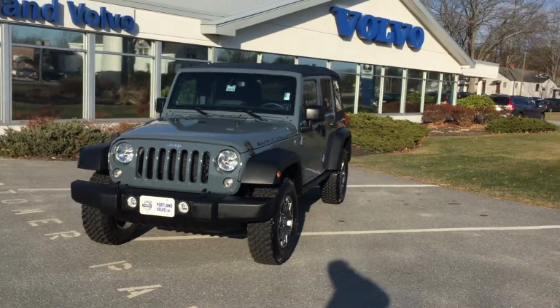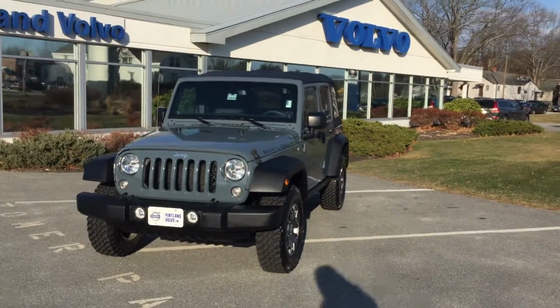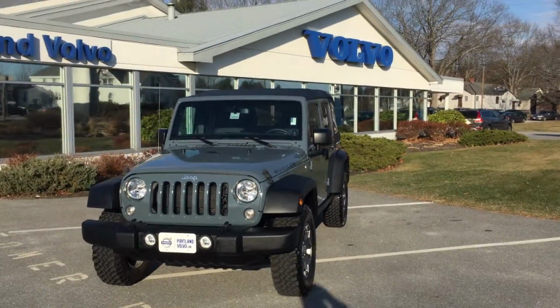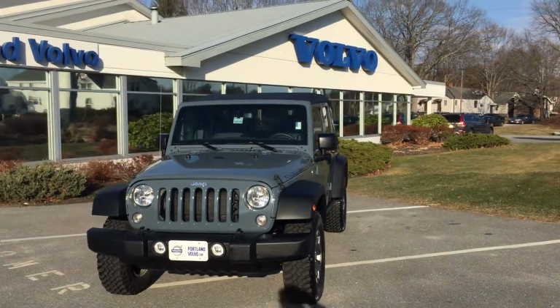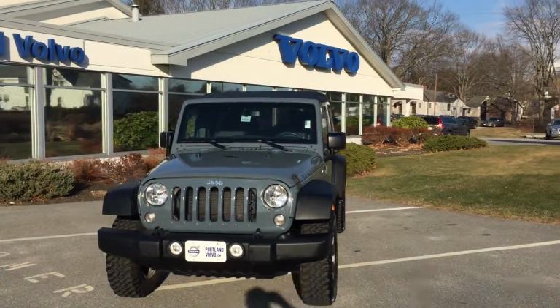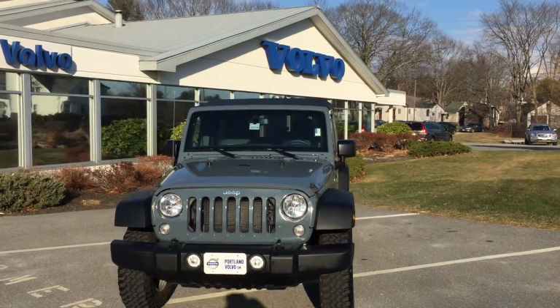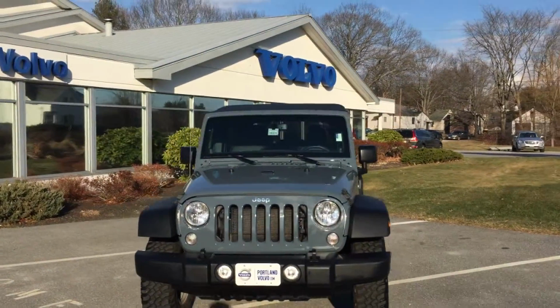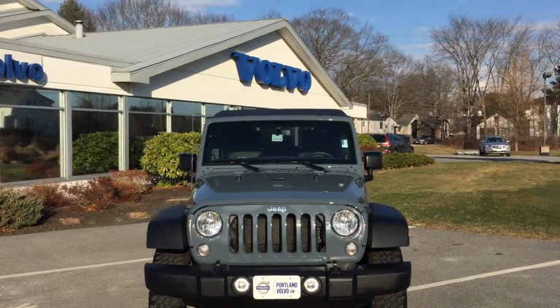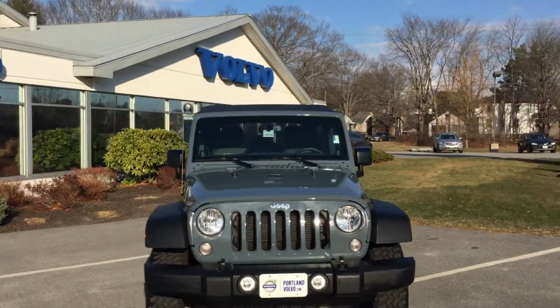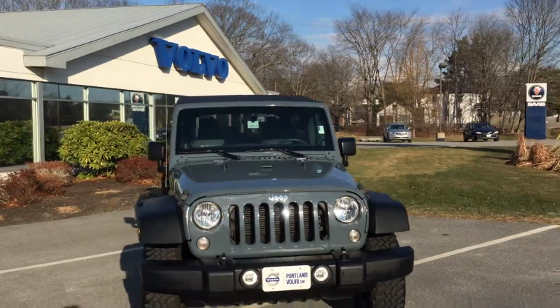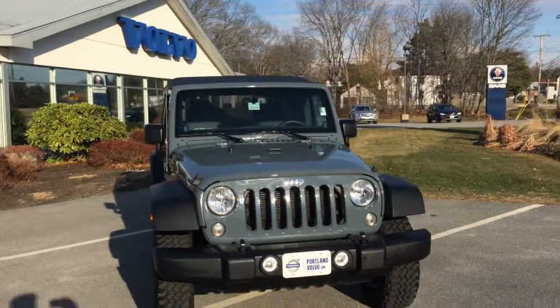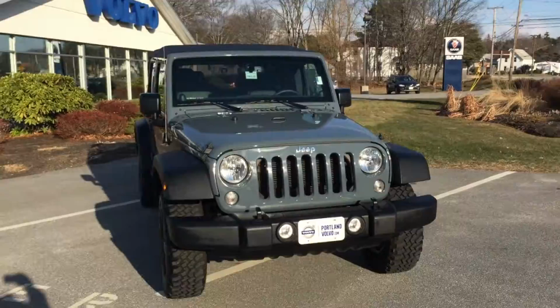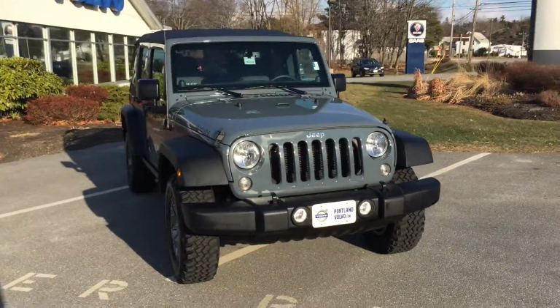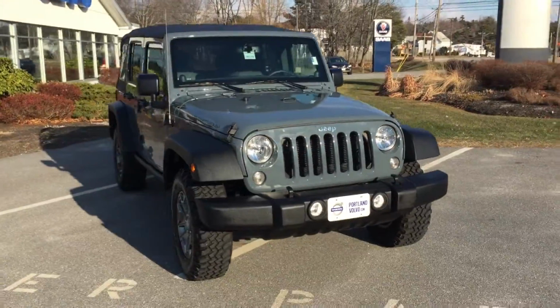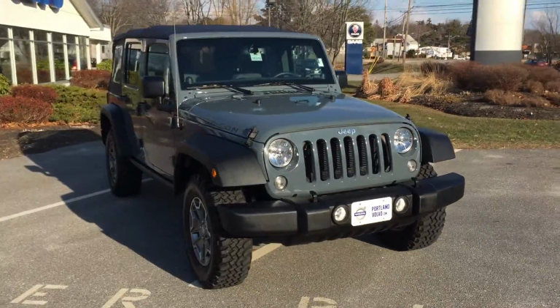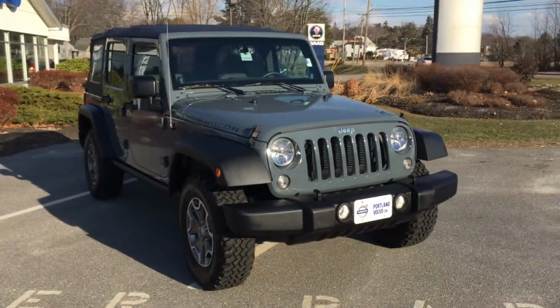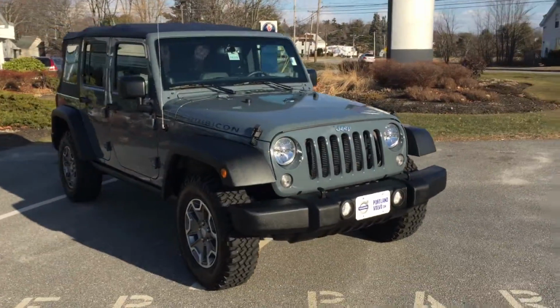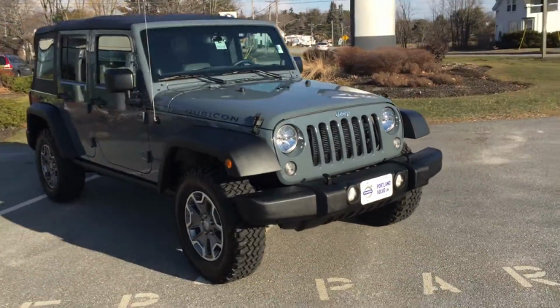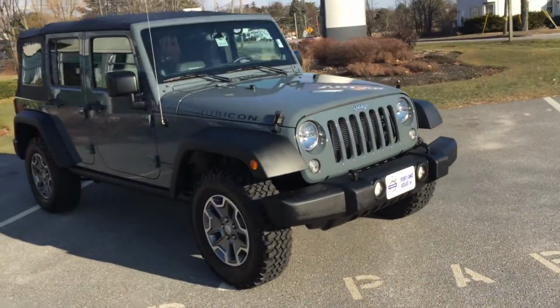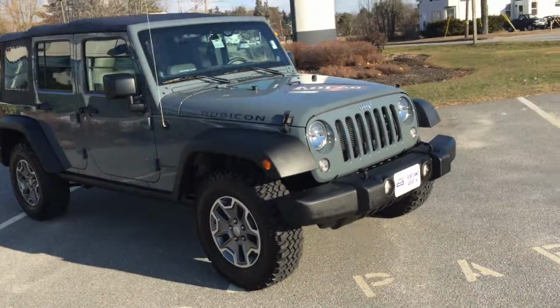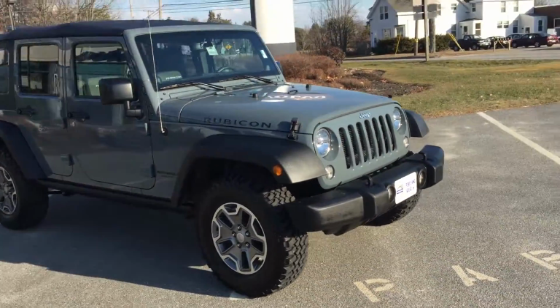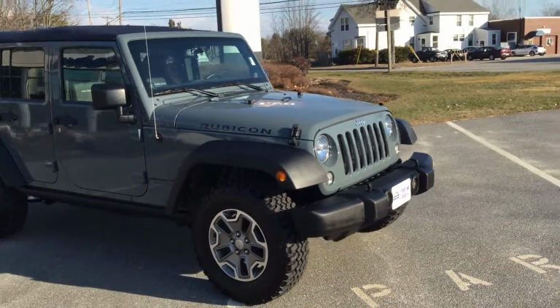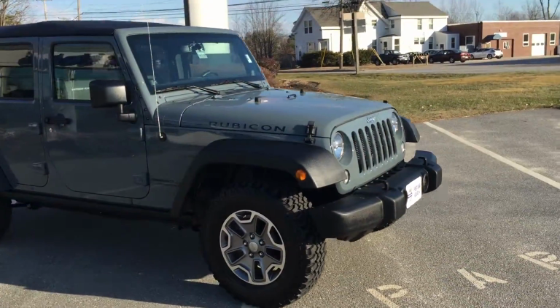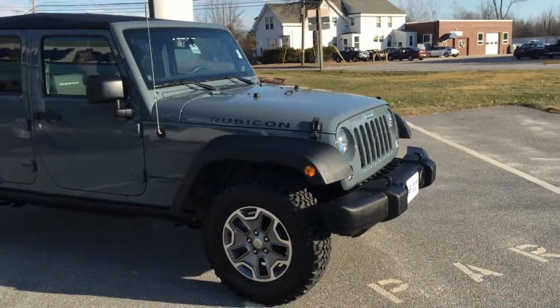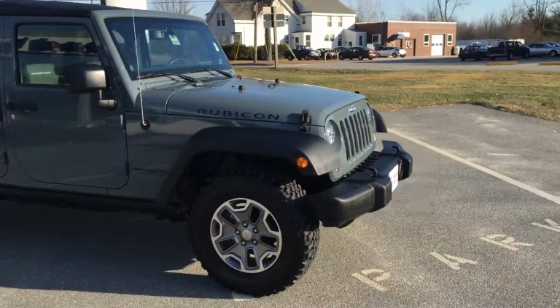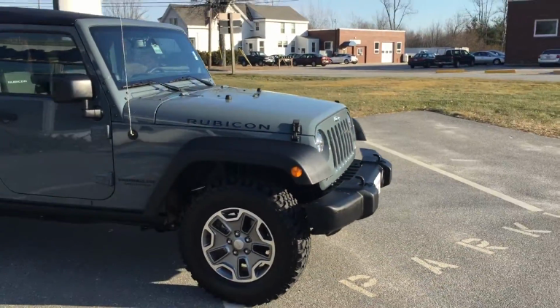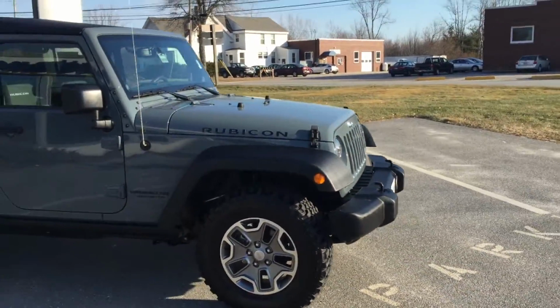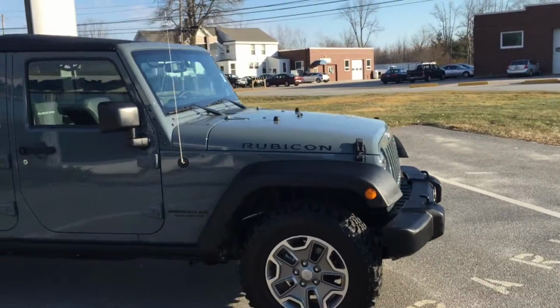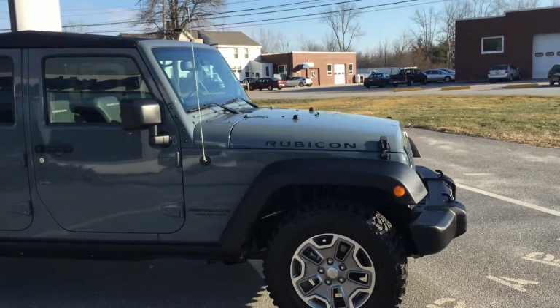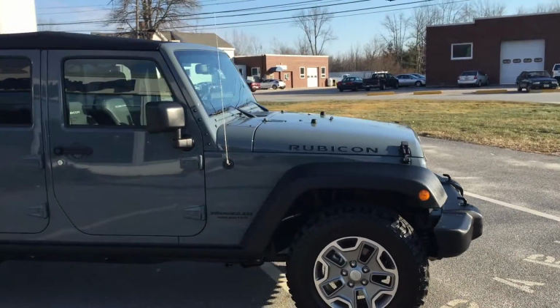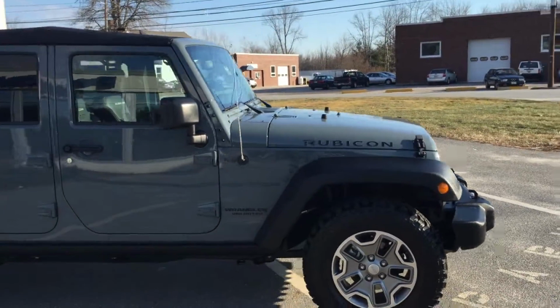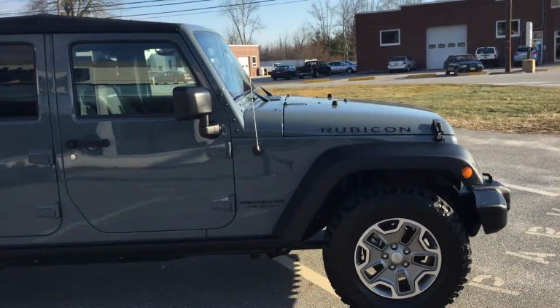Hey guys, Cody here at Portland Volvo with this awesome 2014 Jeep Wrangler Rubicon. This car is literally brand new — there's no dents, dinks, scrapes, or flaws.